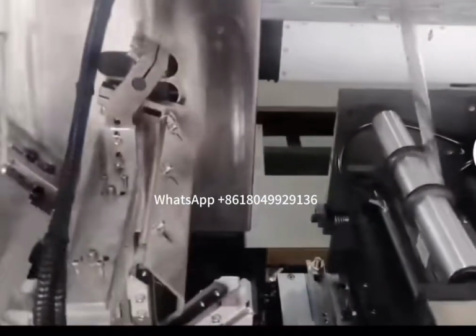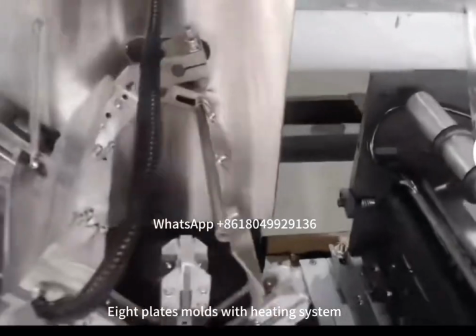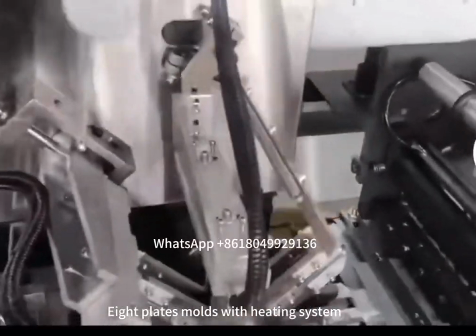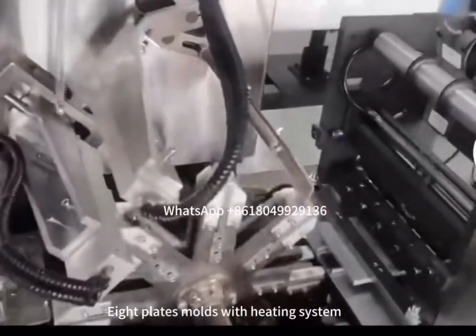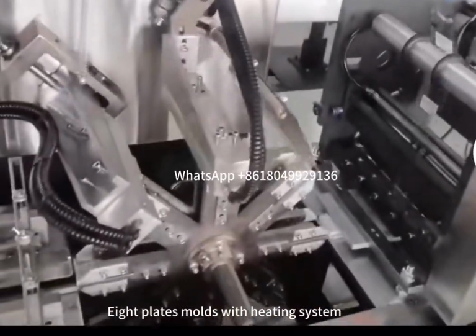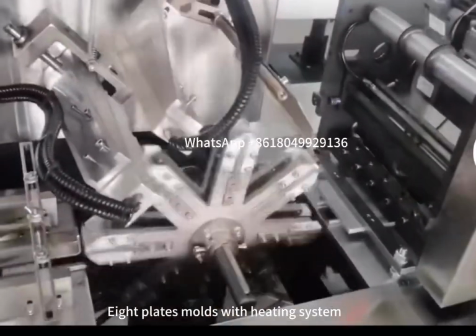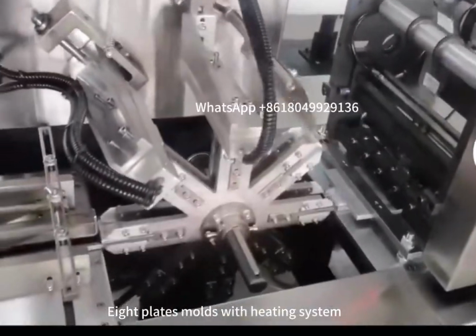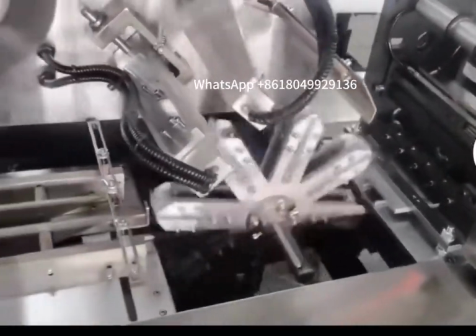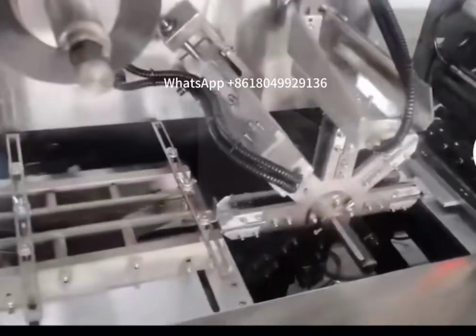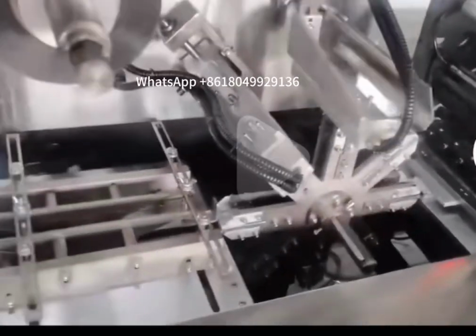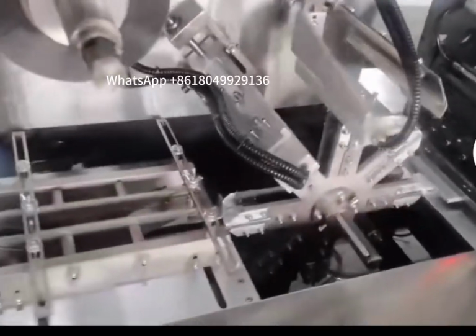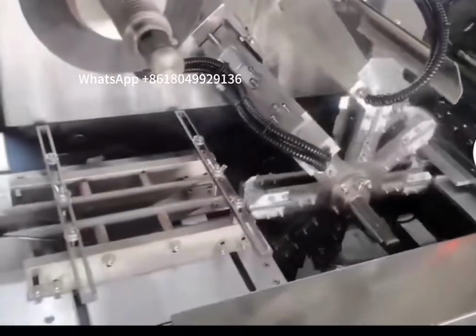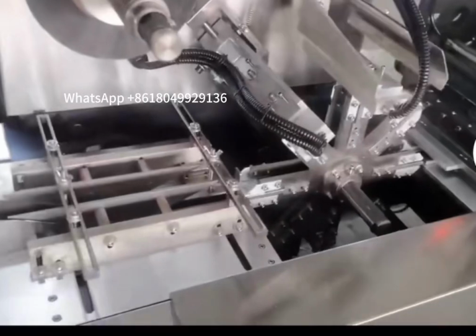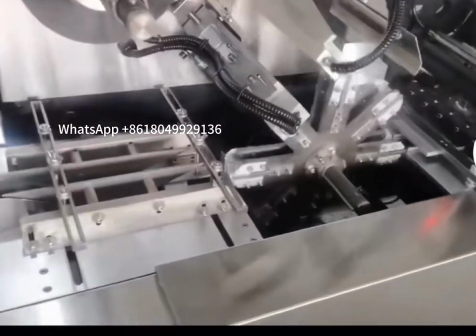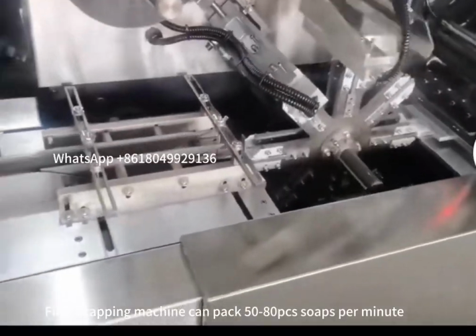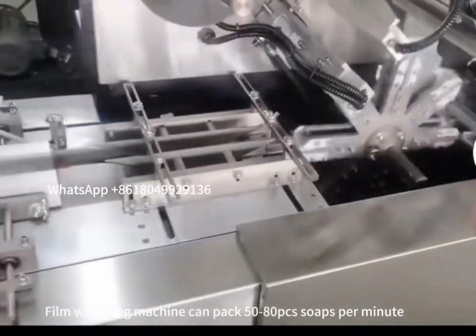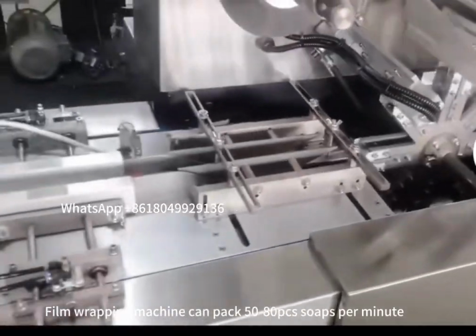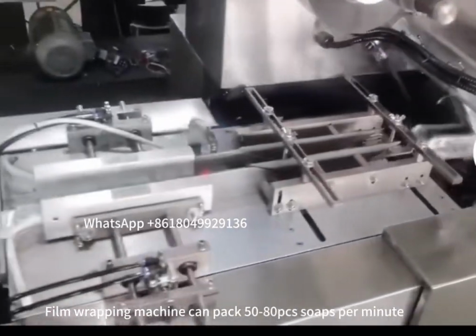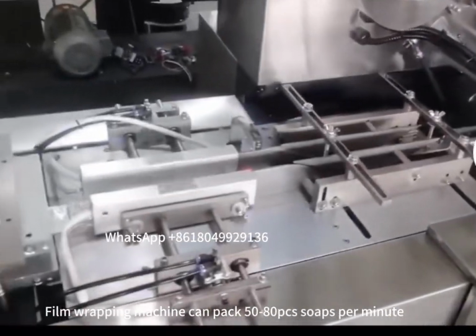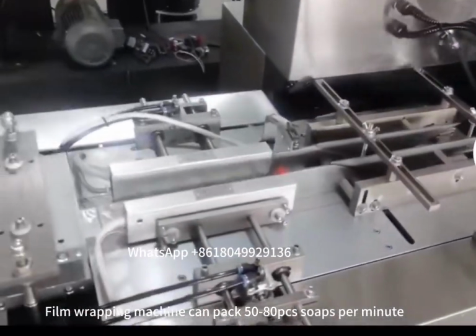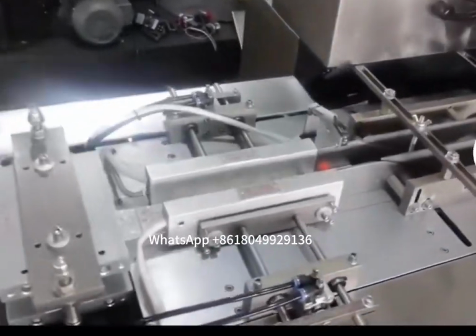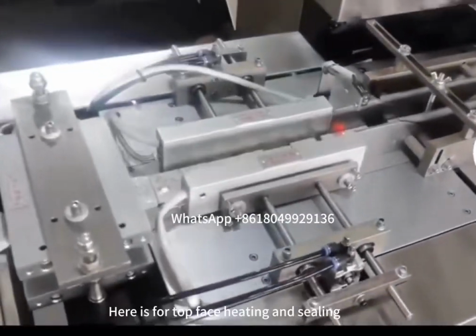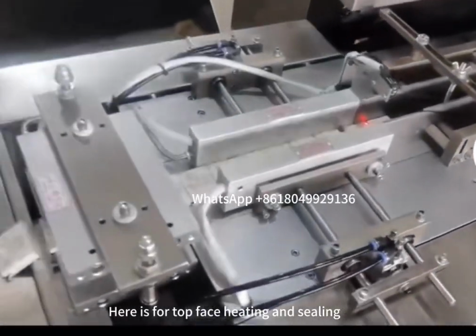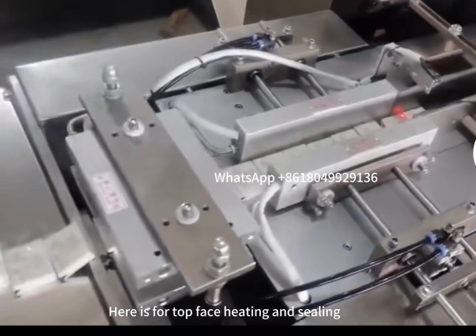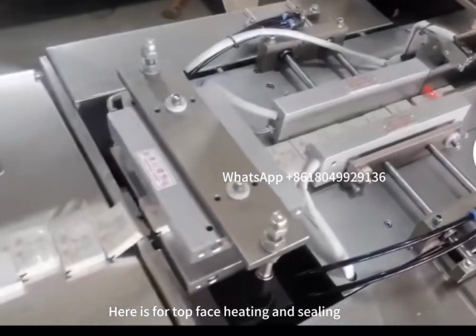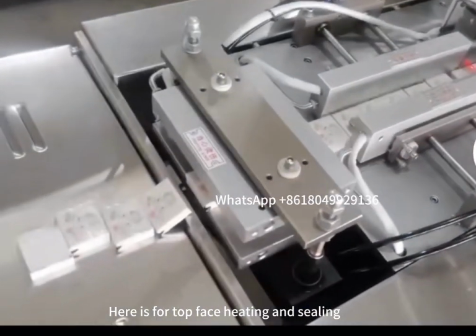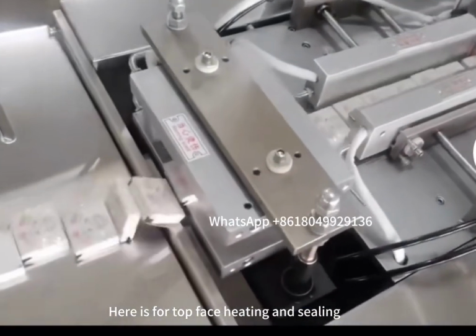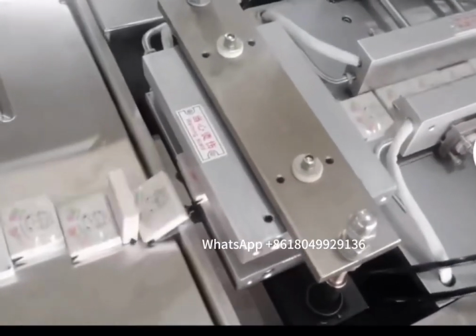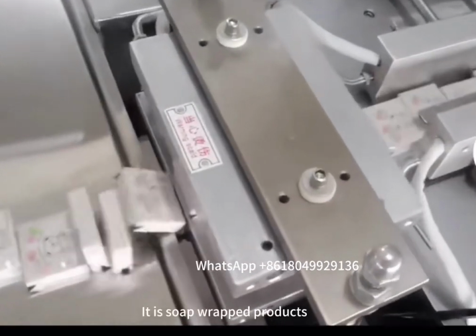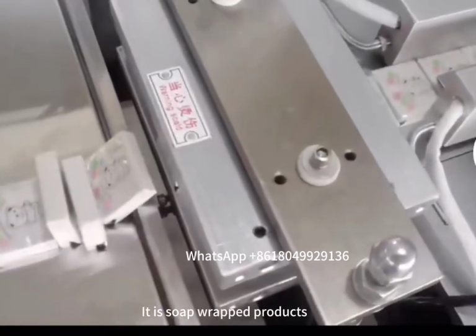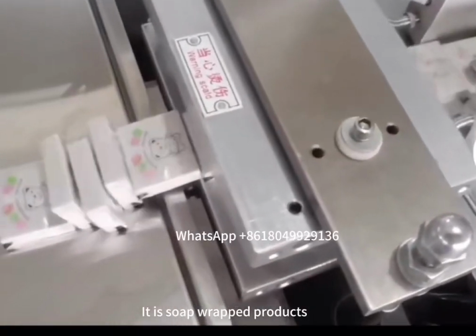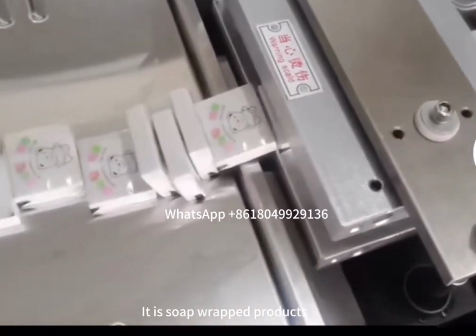It has plates and molds with a heating system. The film wrapping machine can pack 50 to 80 pieces of soaps per minute, with full top-phase heating and sealing. Here are the soap-wrapped products.